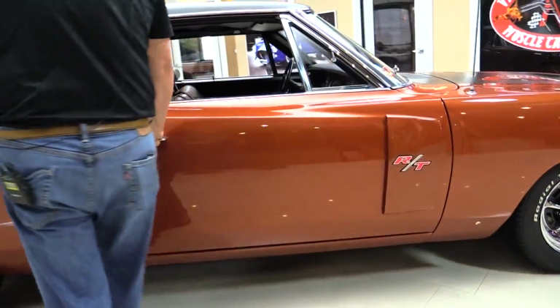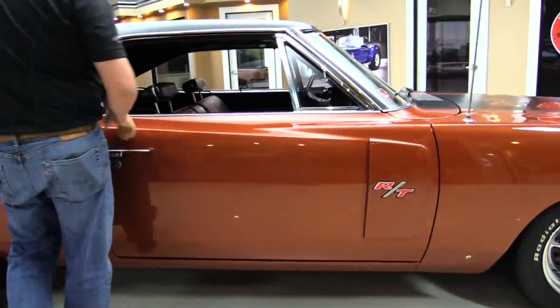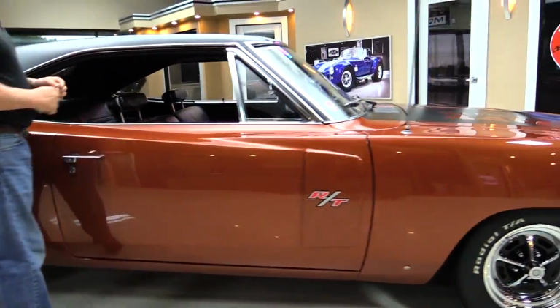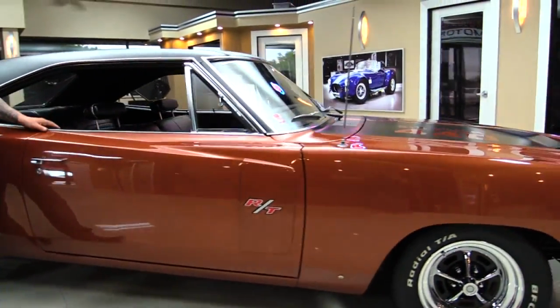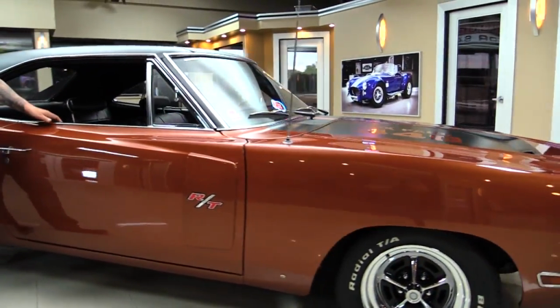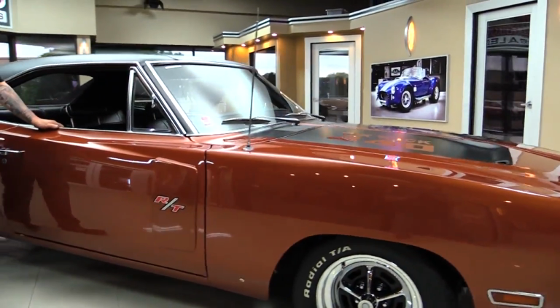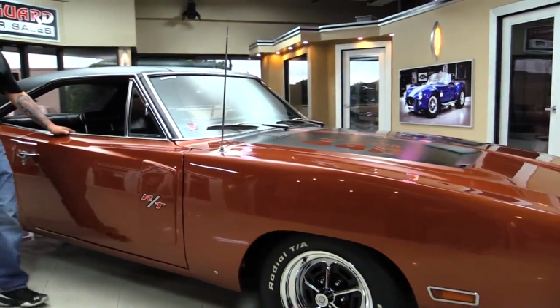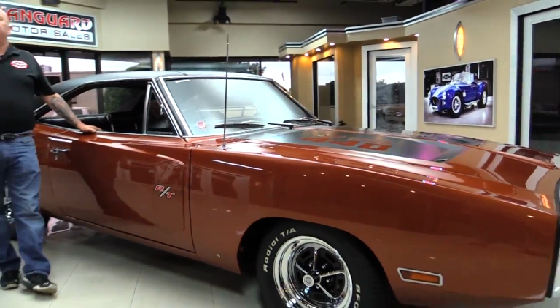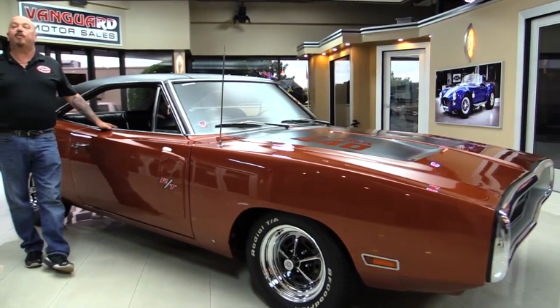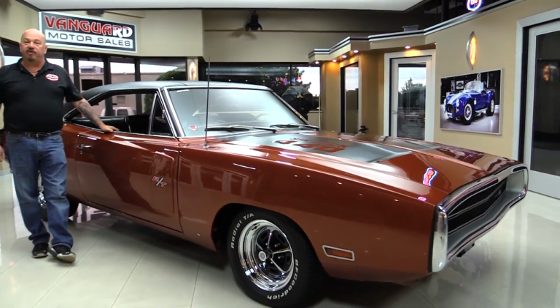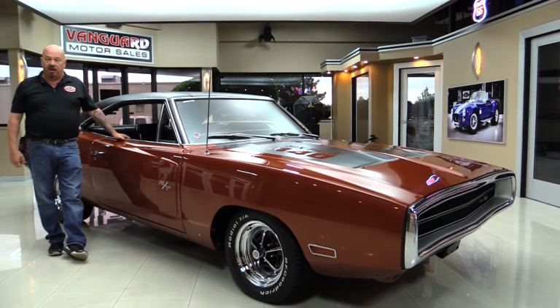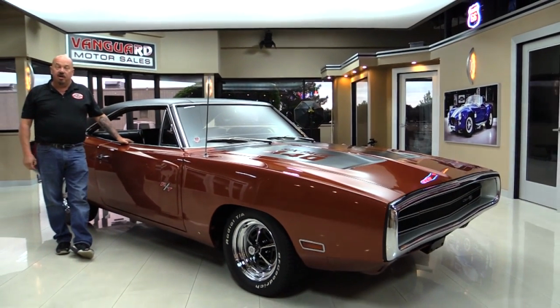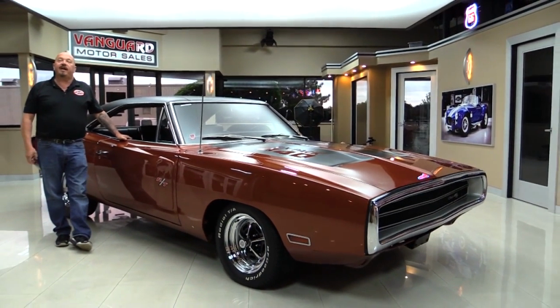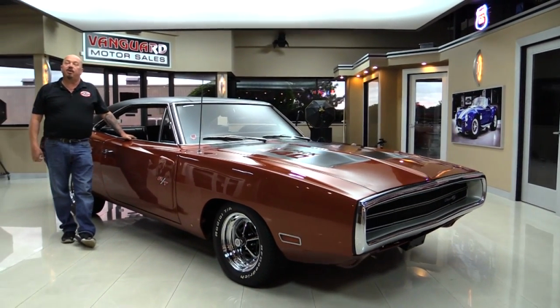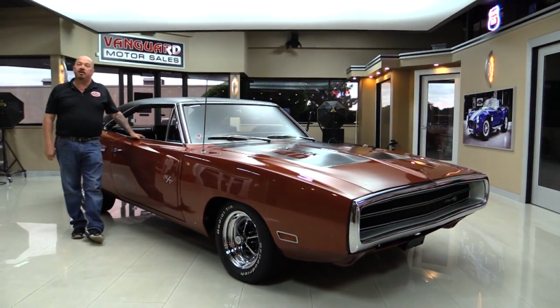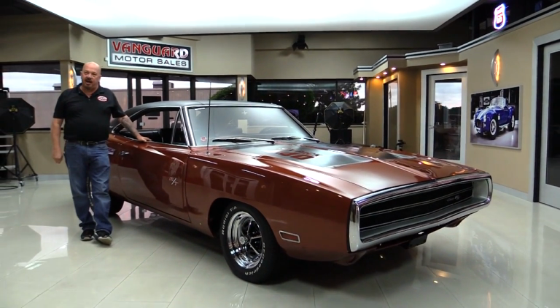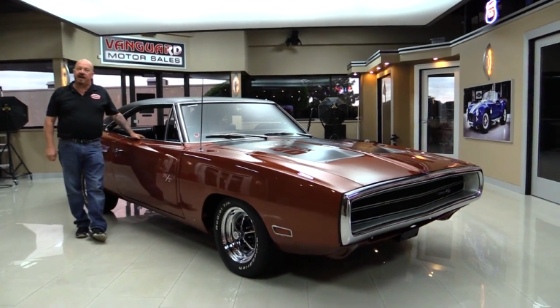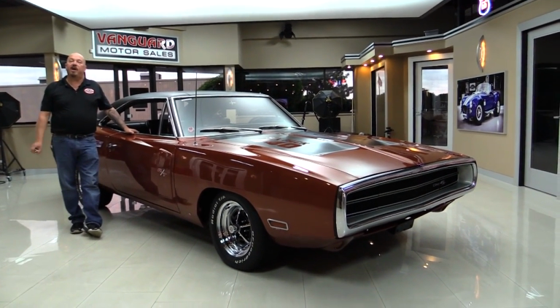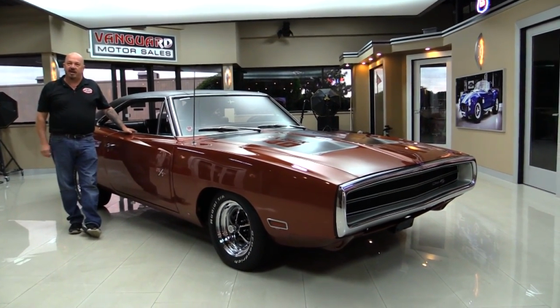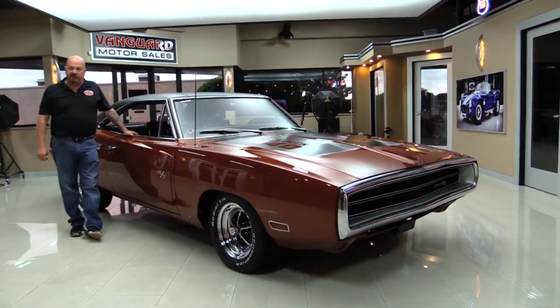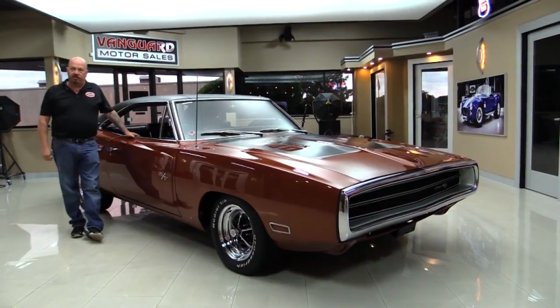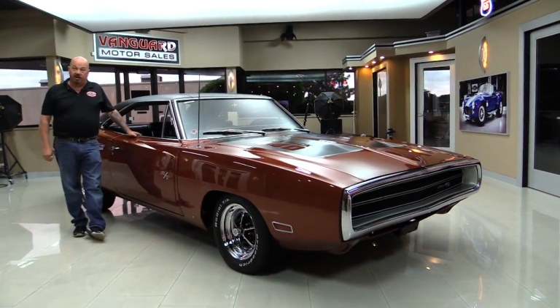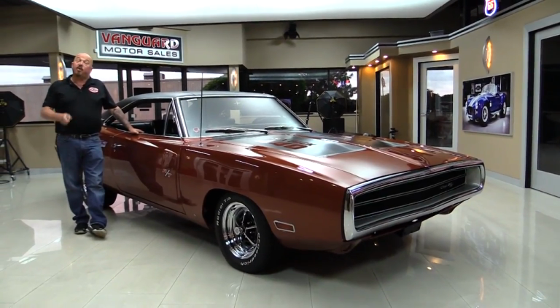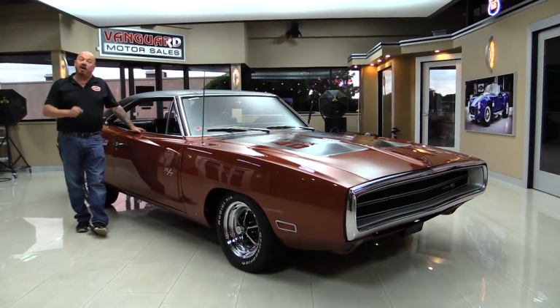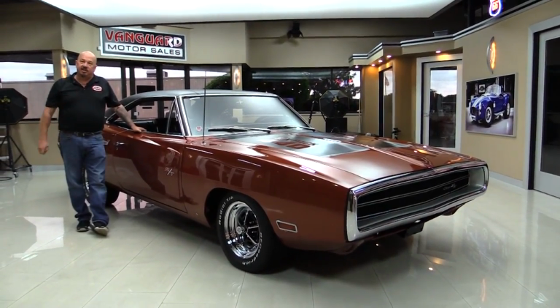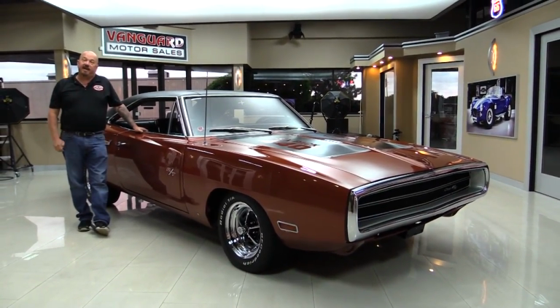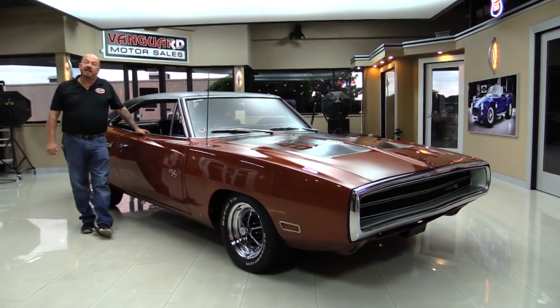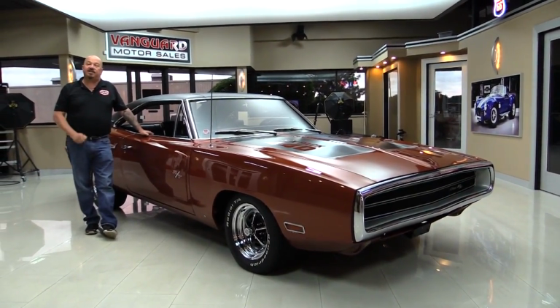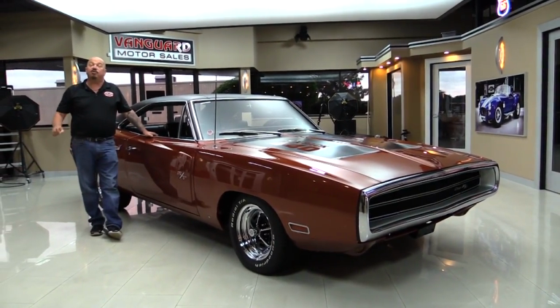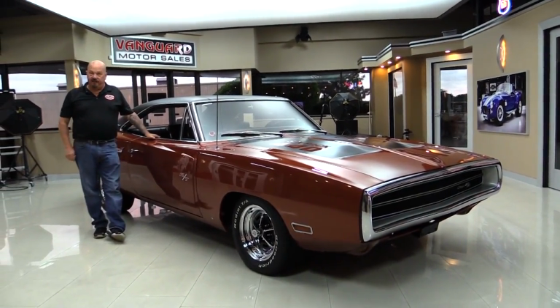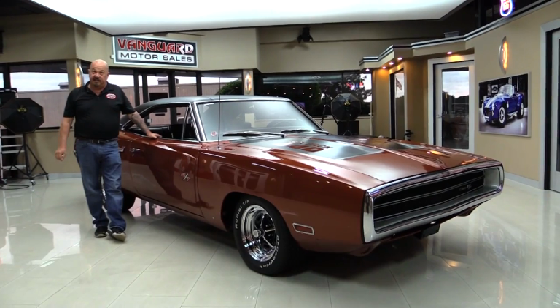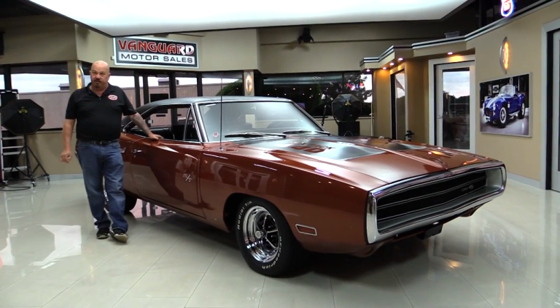At Vanguard Motor Sales, we're not consignment dealers — that means we own this Charger. We've got about 200 cars in stock right now and we own each and every one of those cars. We are the largest dealership in the United States that owns all of their classic inventory.